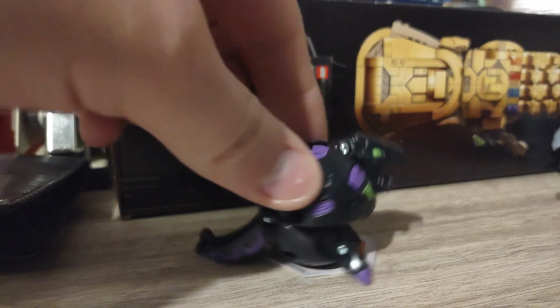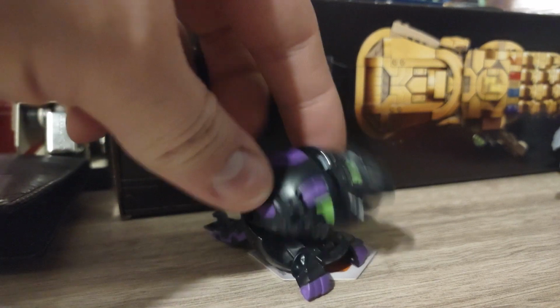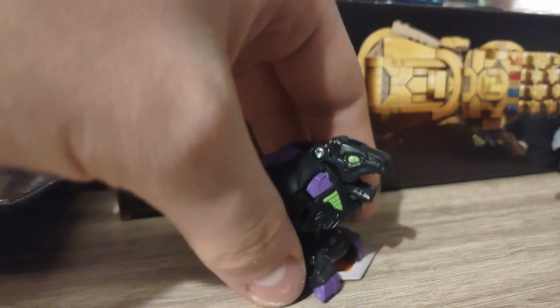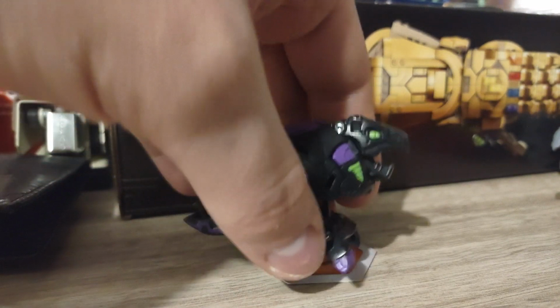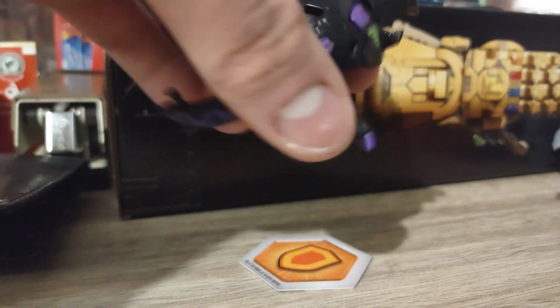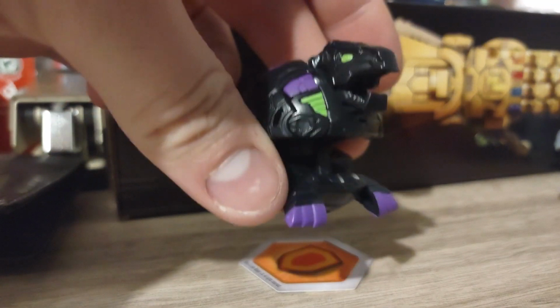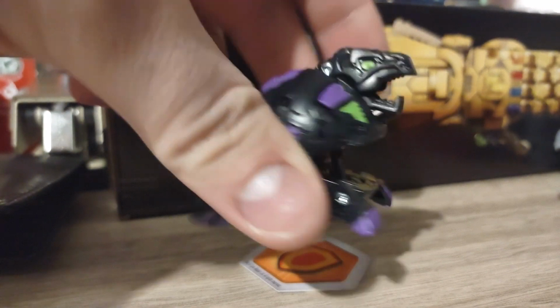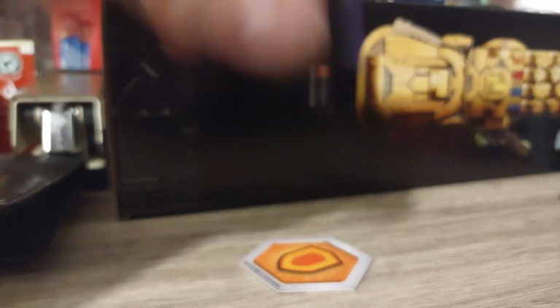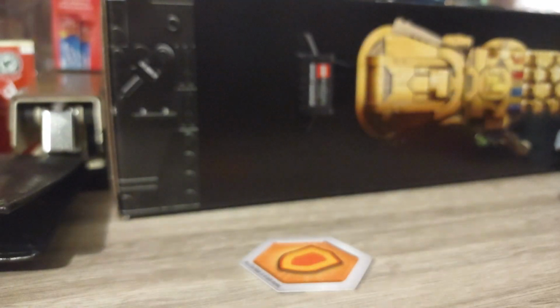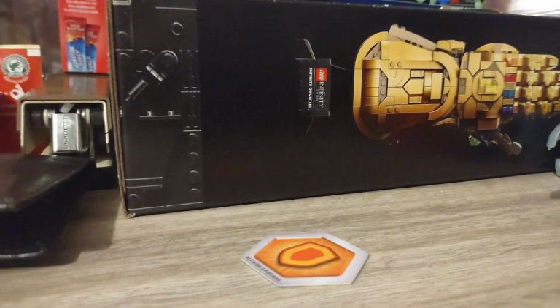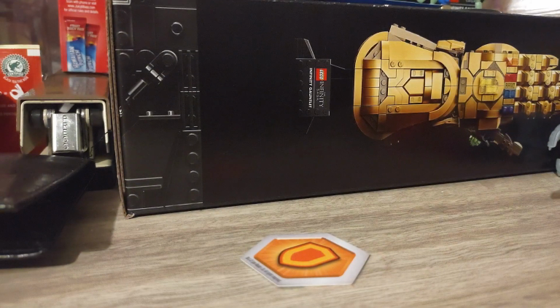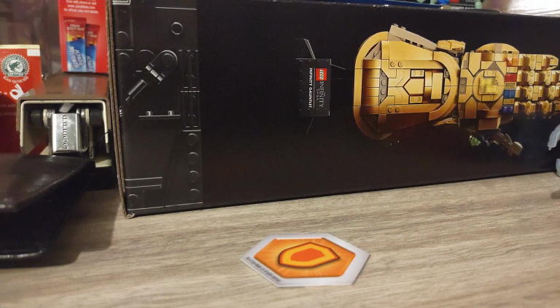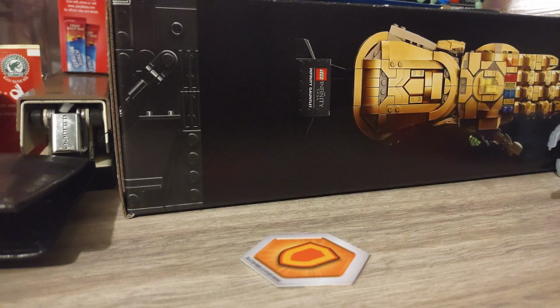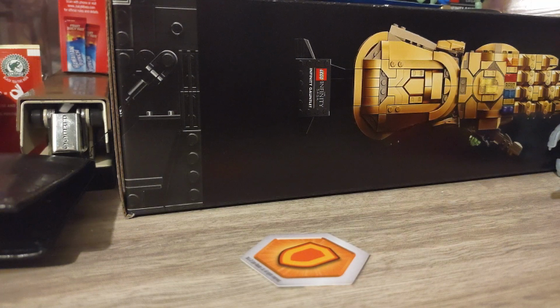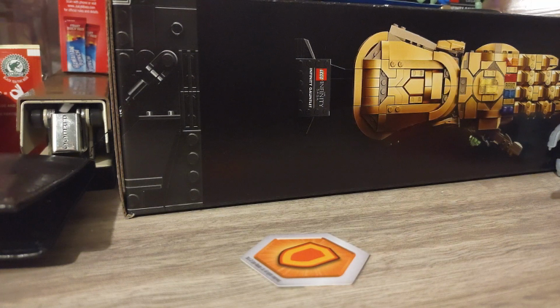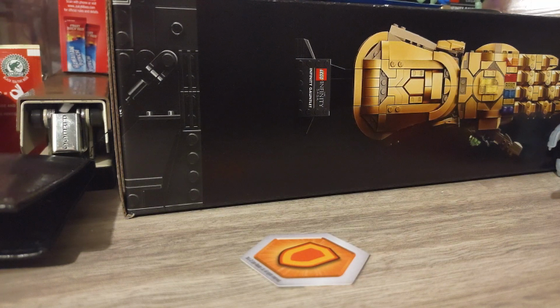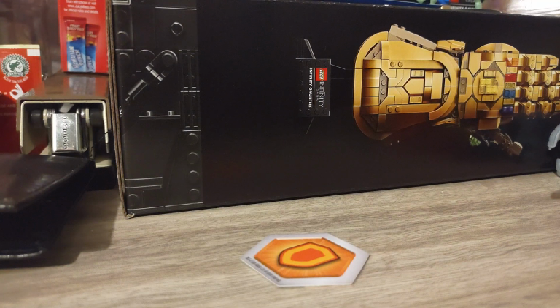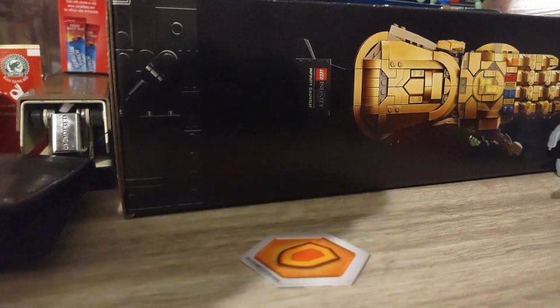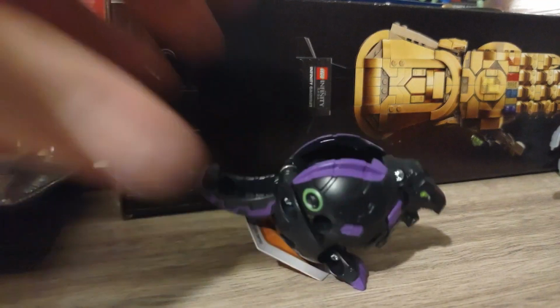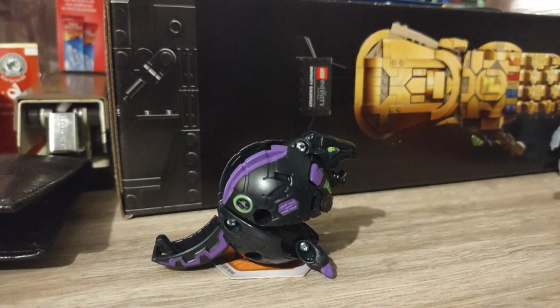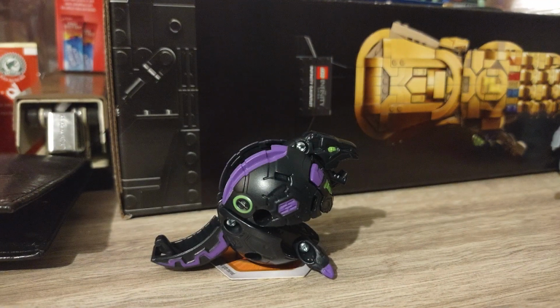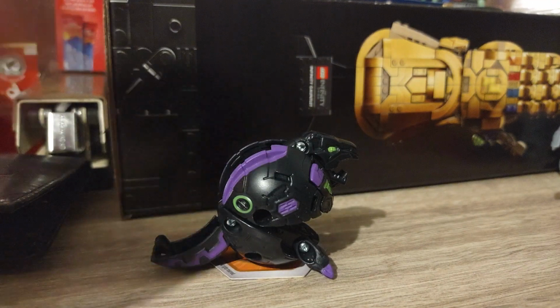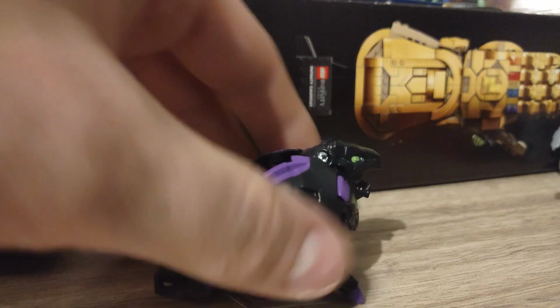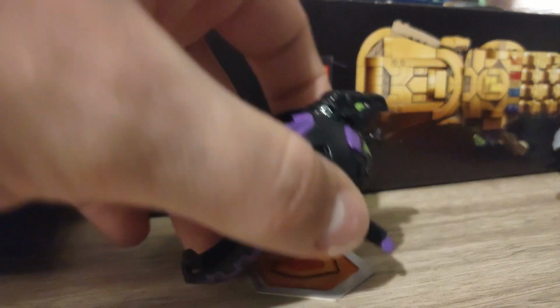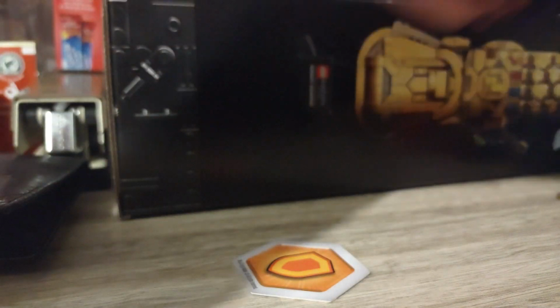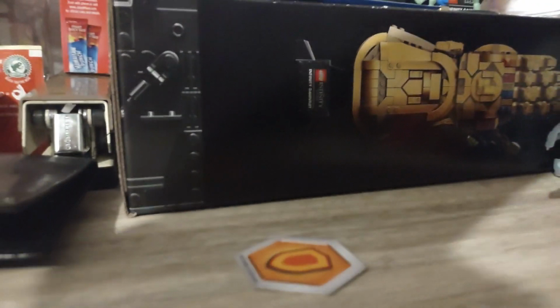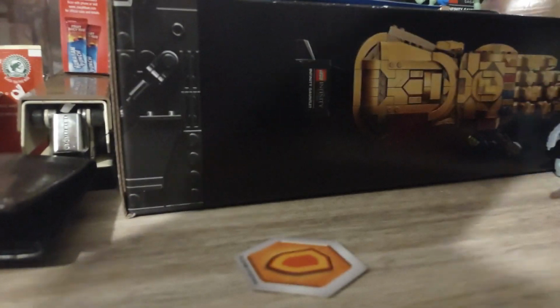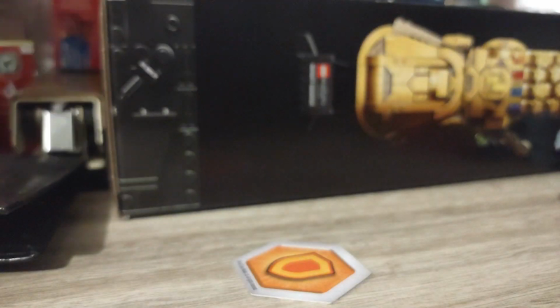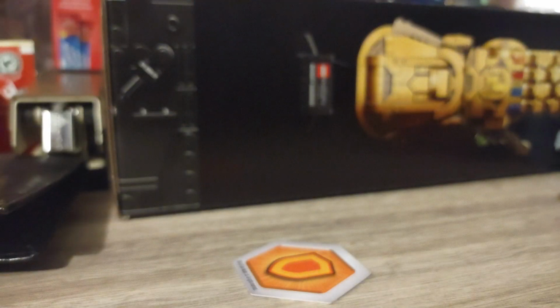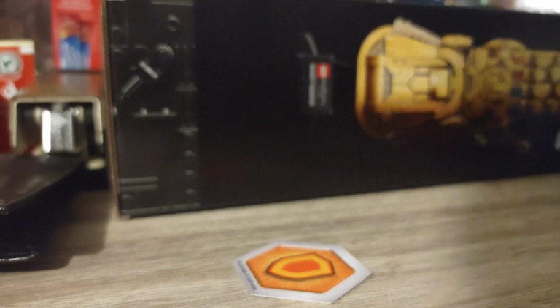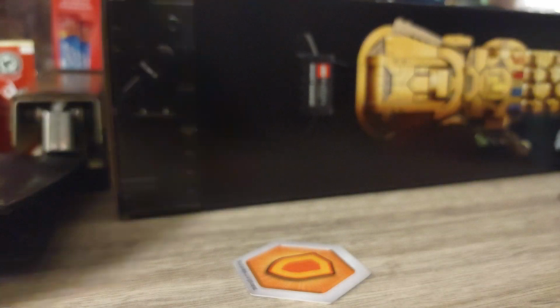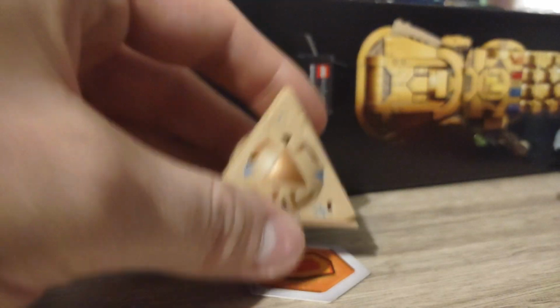We have Darkest Trox, which is kind of cool to see him in Darkest form. He didn't pop properly - I'm going to try to get him to pop properly for you guys right now. There you go, there he goes. That's Darkest Trox.